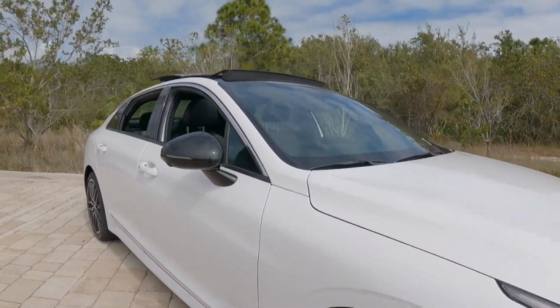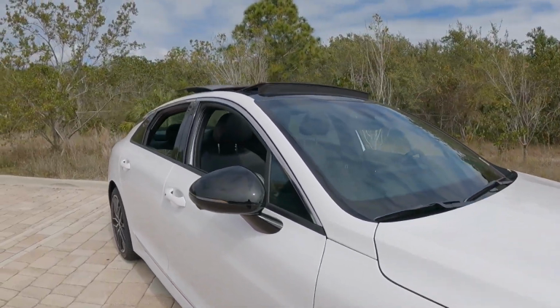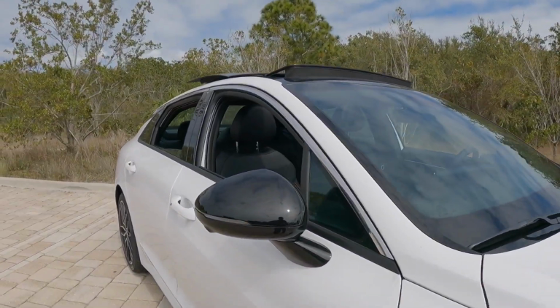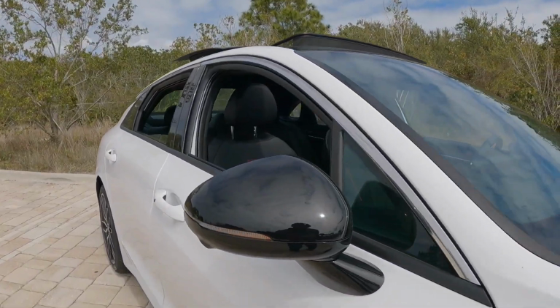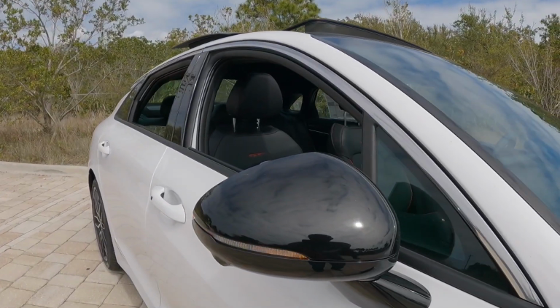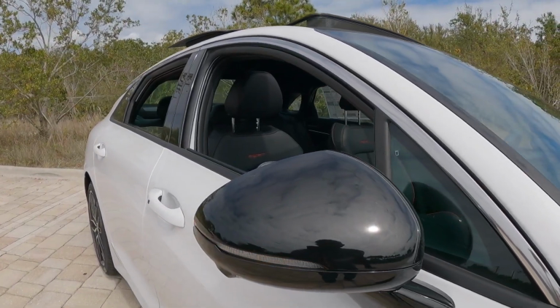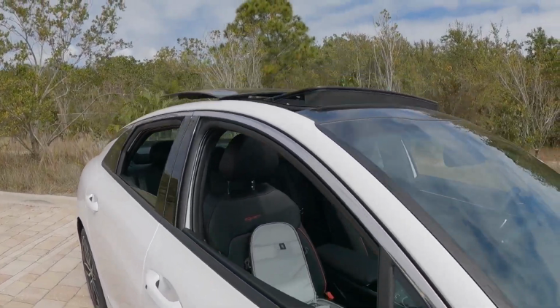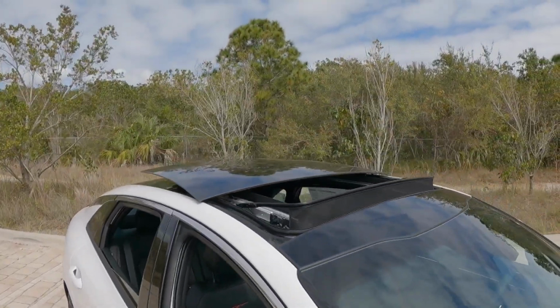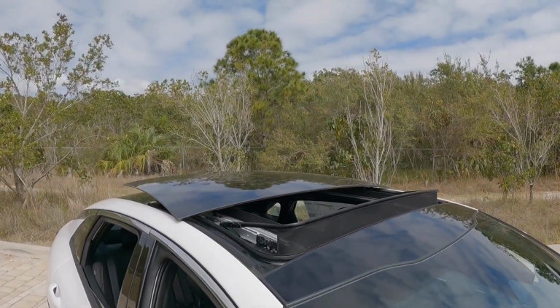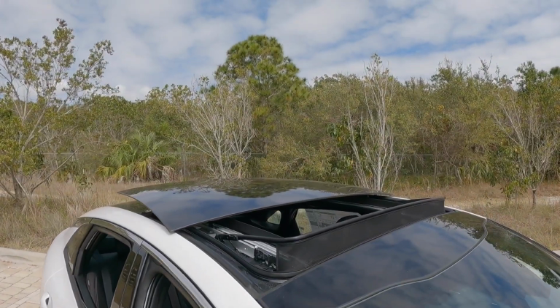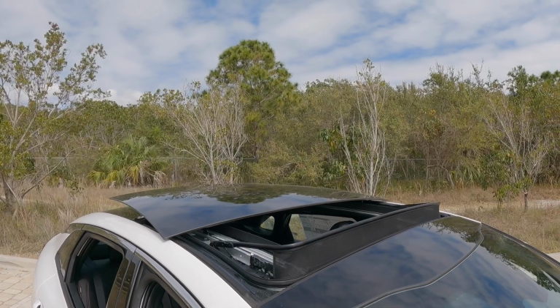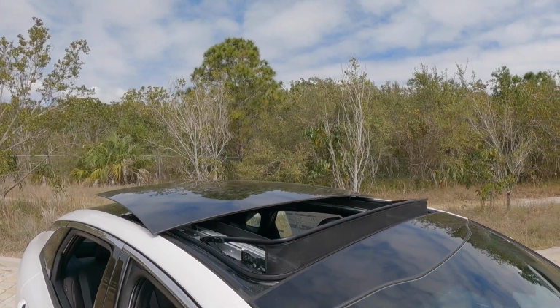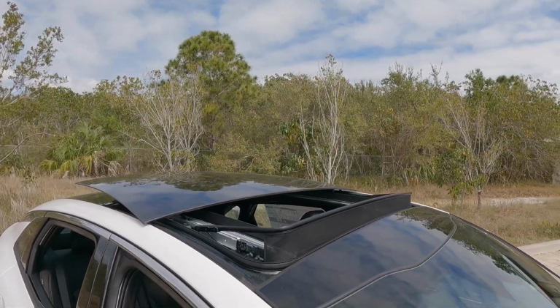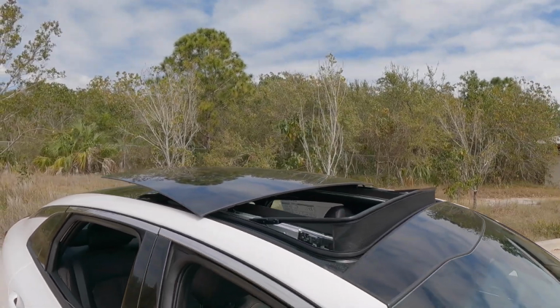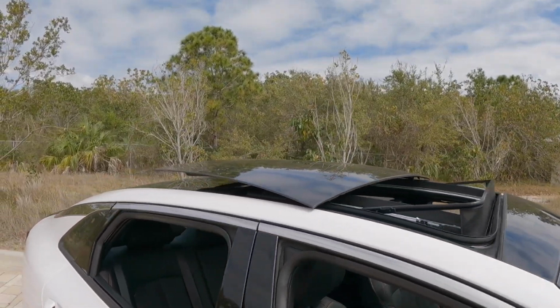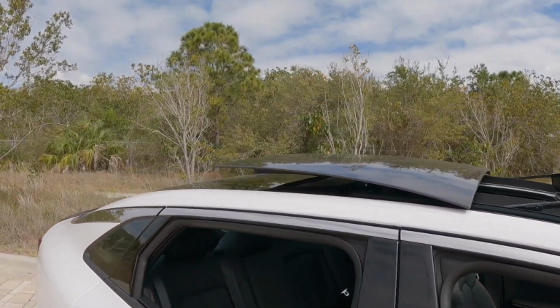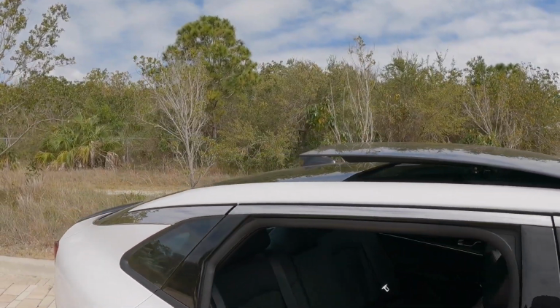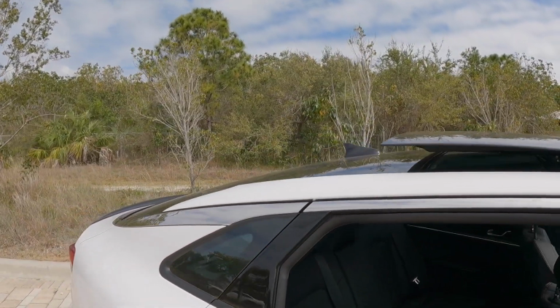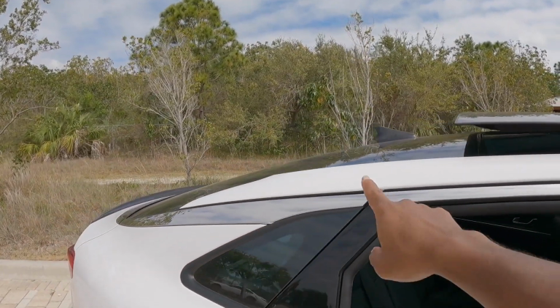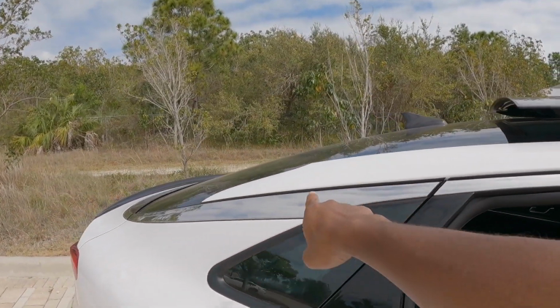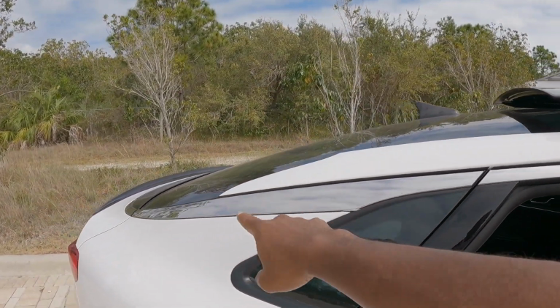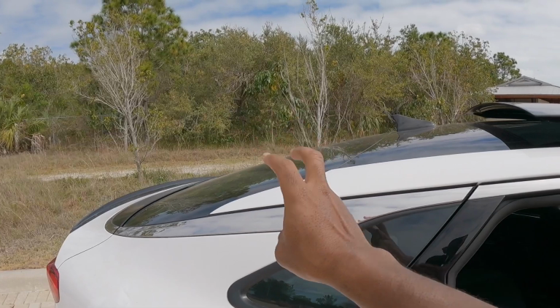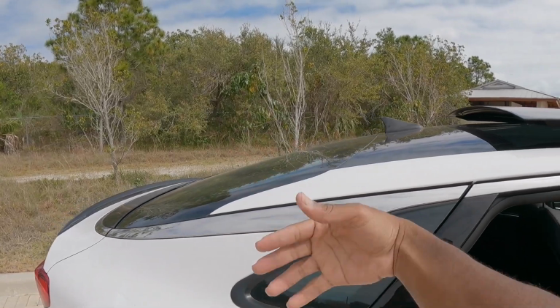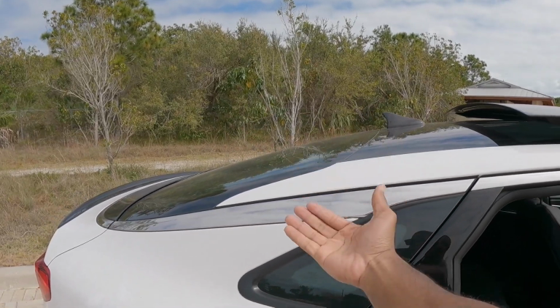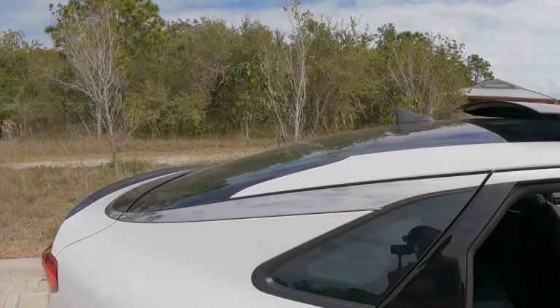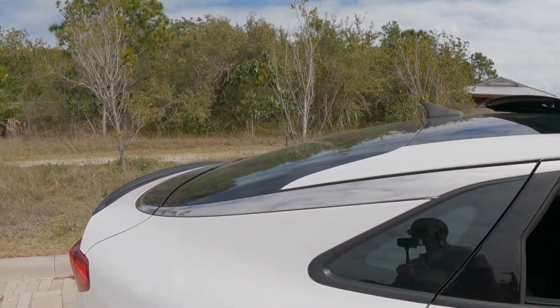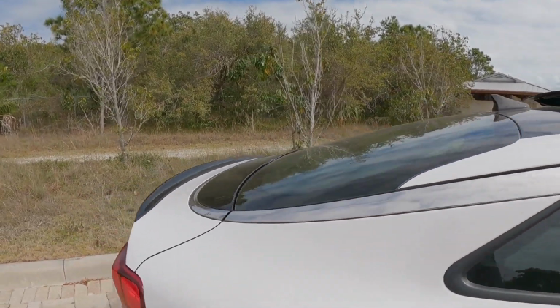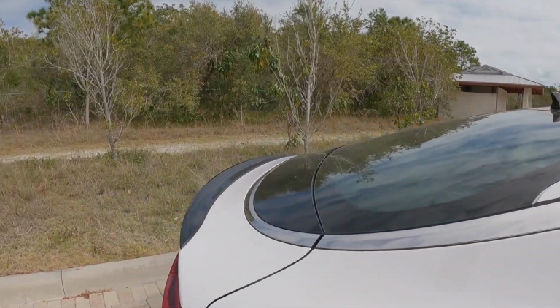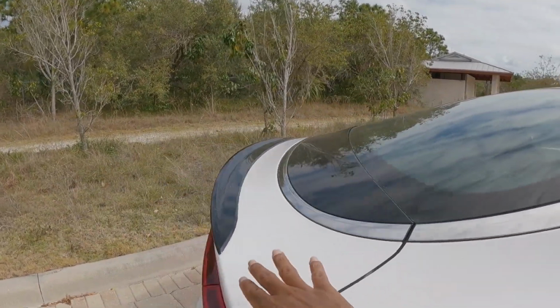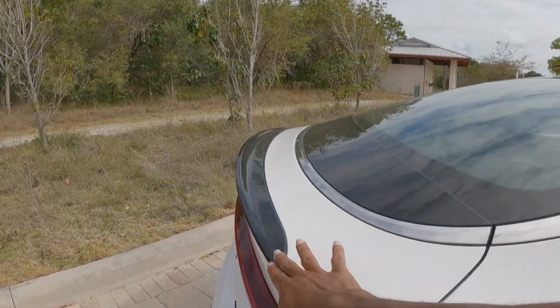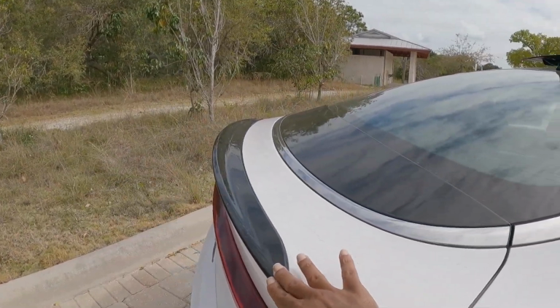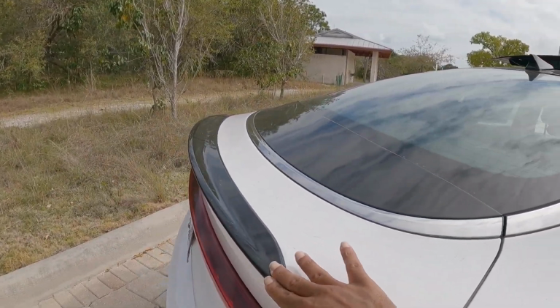There's a blacked-out mirror cap with an LED side marker. My model has a large panoramic sunroof. Making our way to the rear, there is a fastback design, similar to the Kia Stinger, with a nicely integrated rear spoiler.